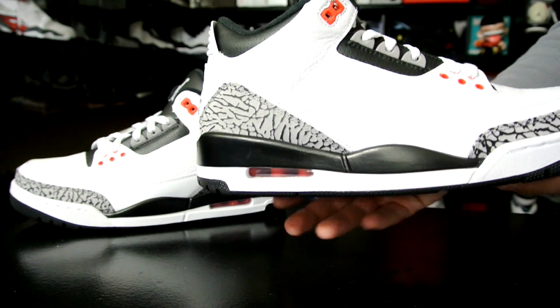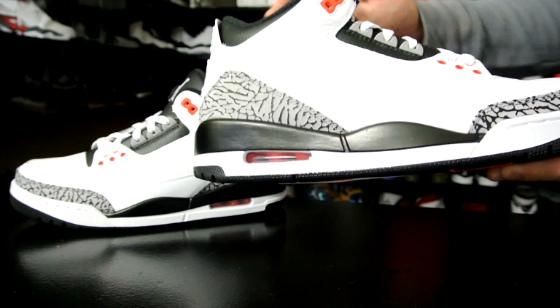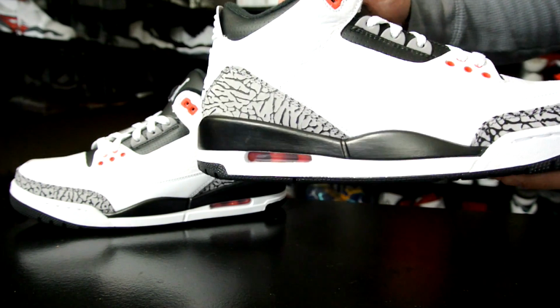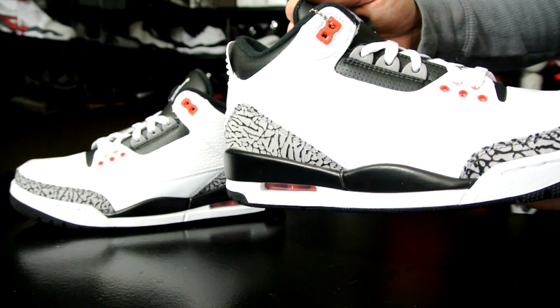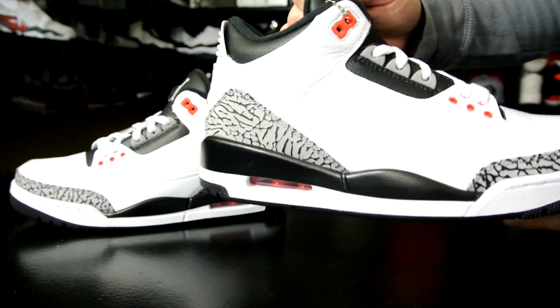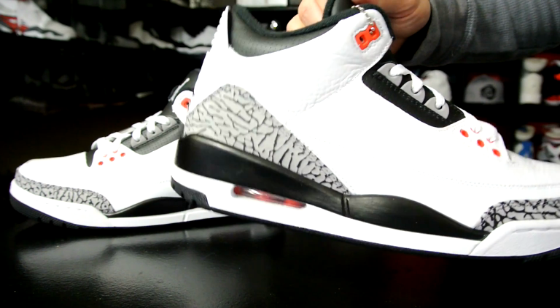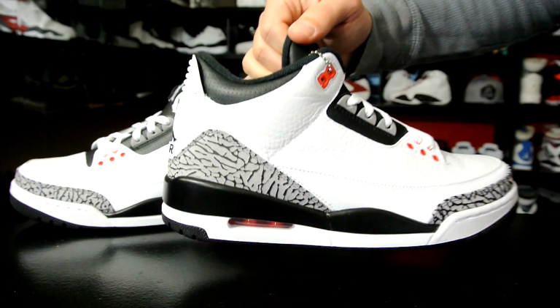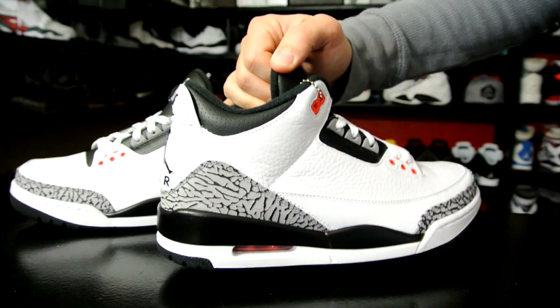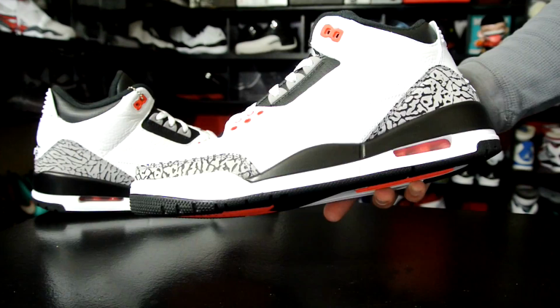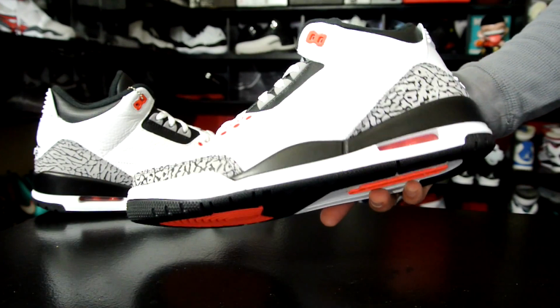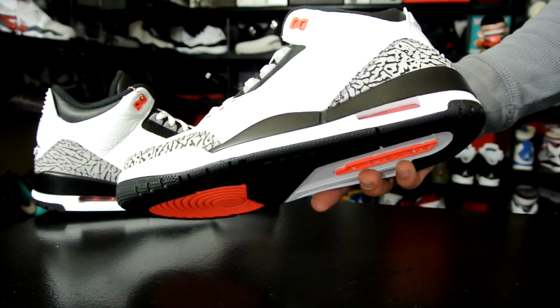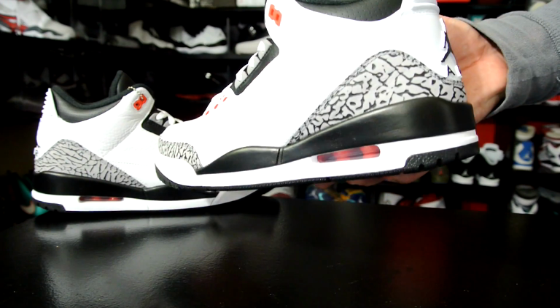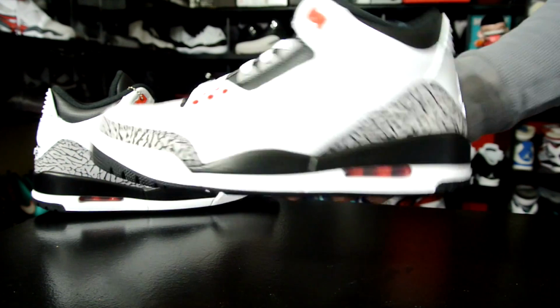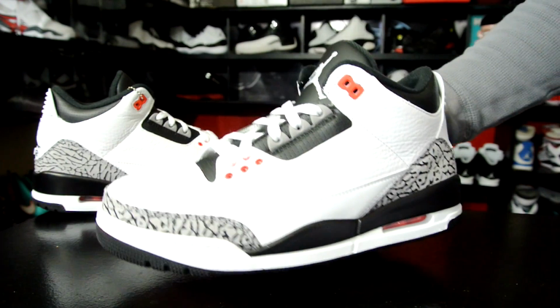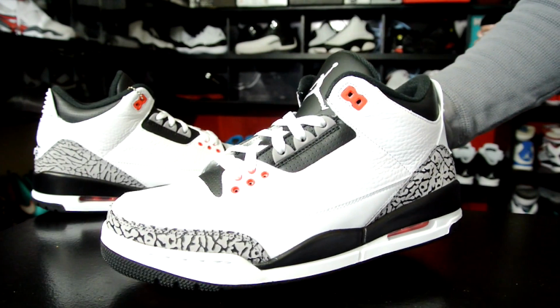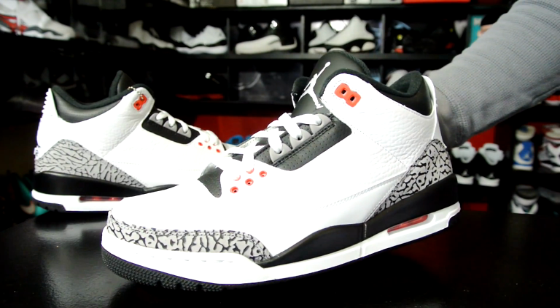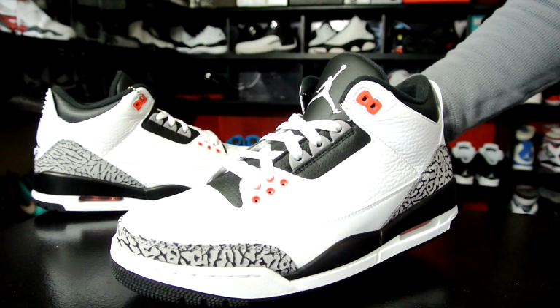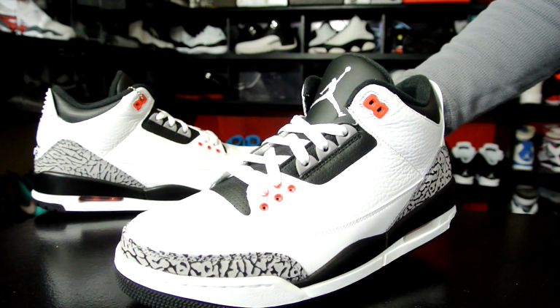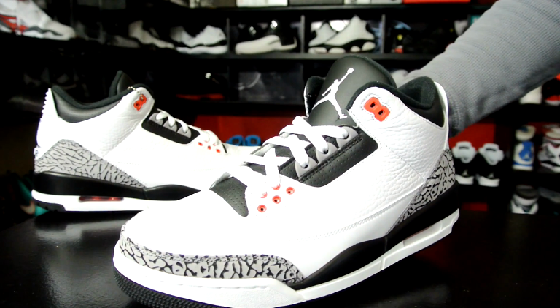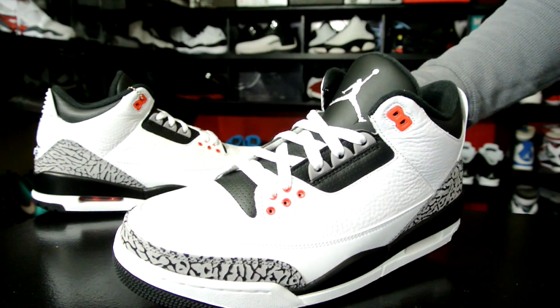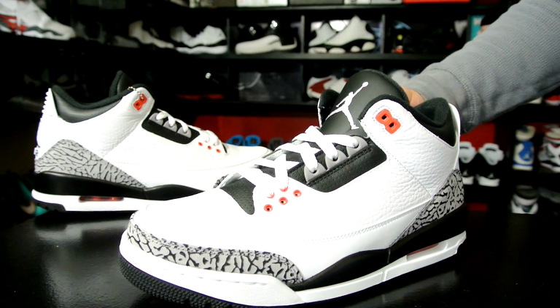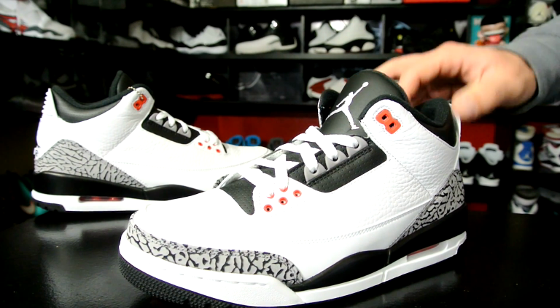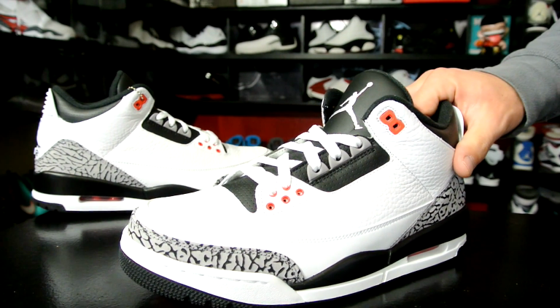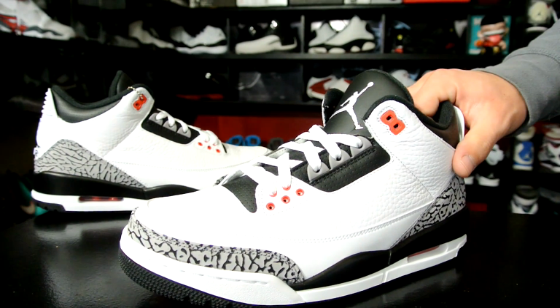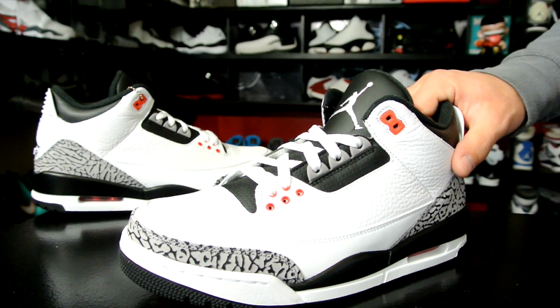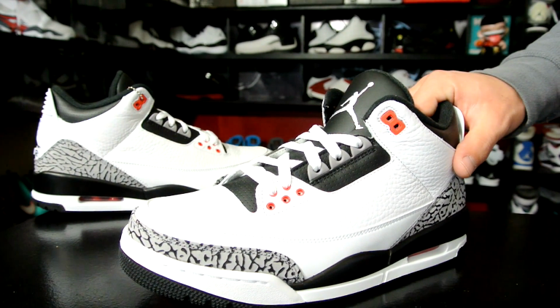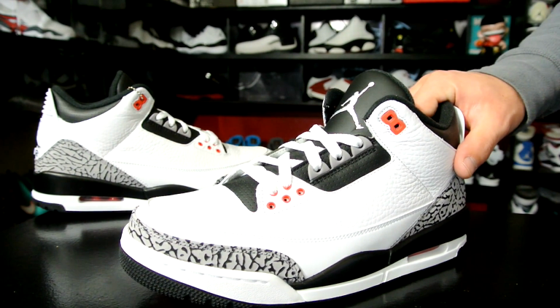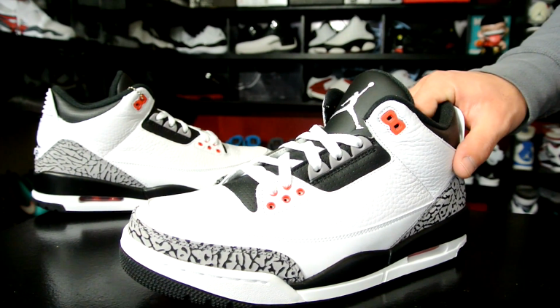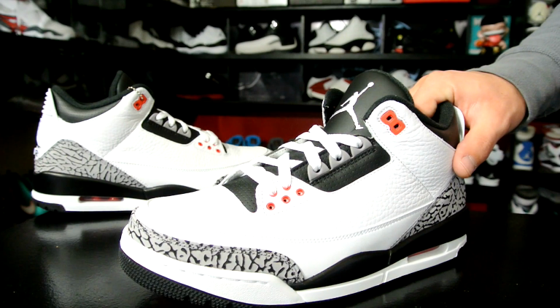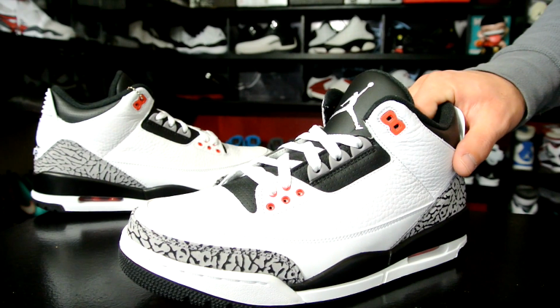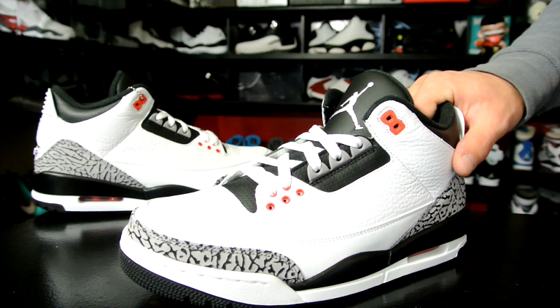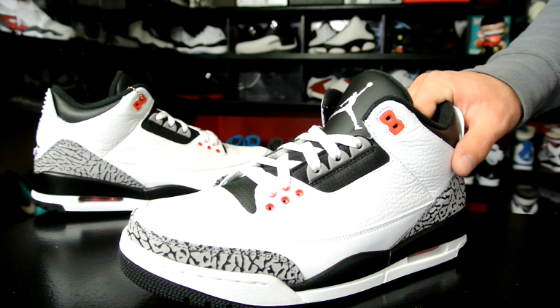It's an Air Jordan 3 — good quality, price is $170. I really like these though. I like these more than the white and cement original colorway. I said that on Instagram — I said, yo, you guys probably gonna think I'm crazy — and a lot of people did.